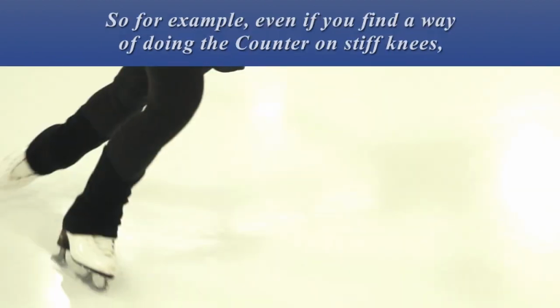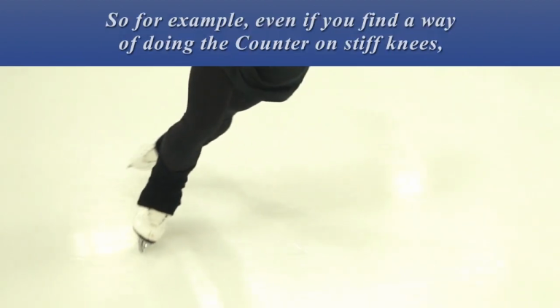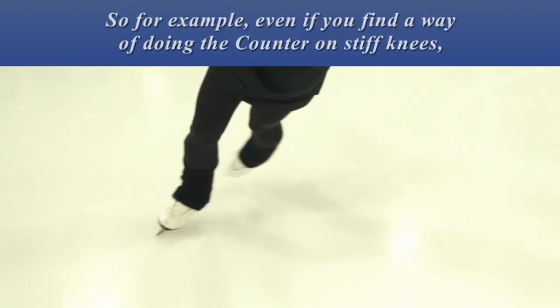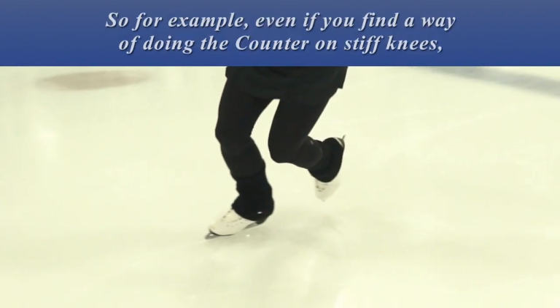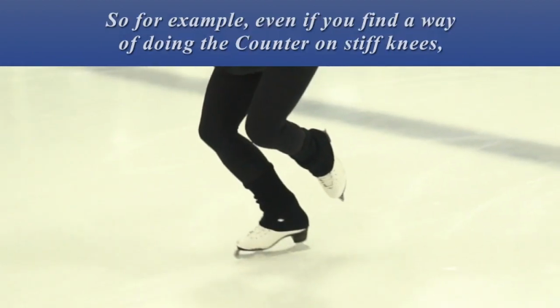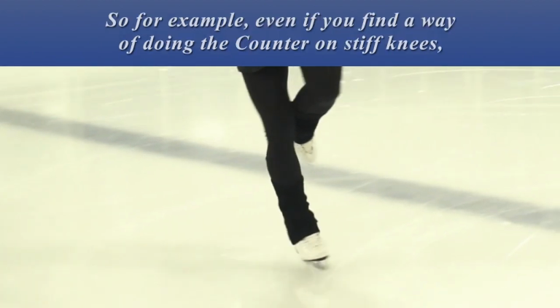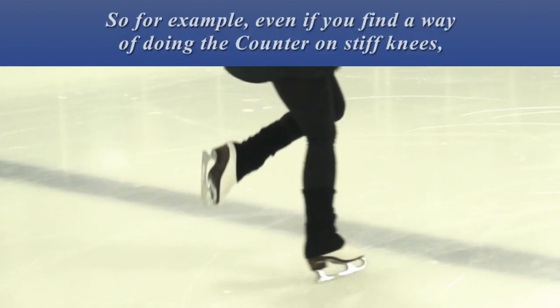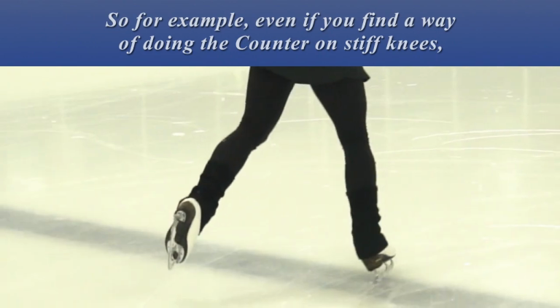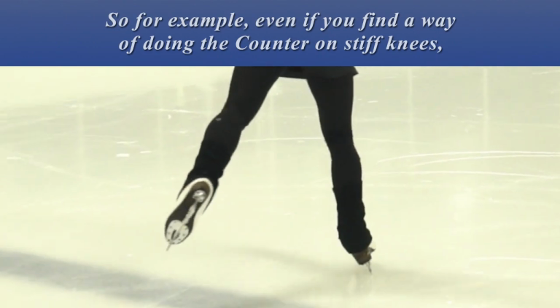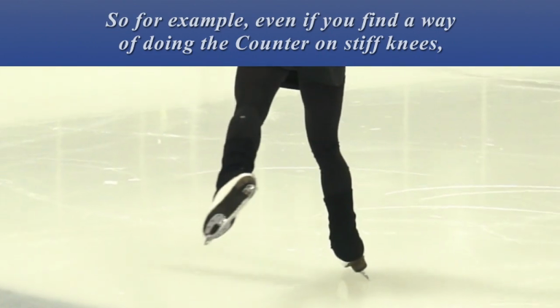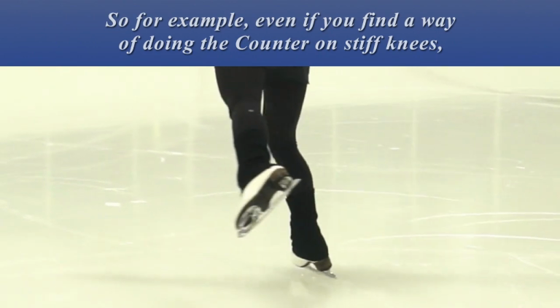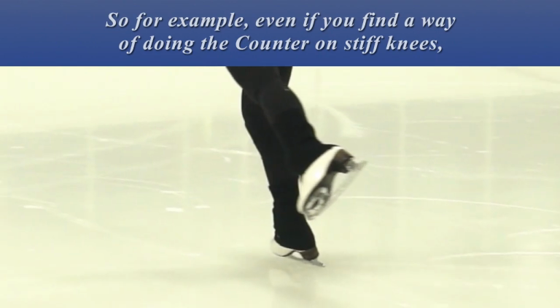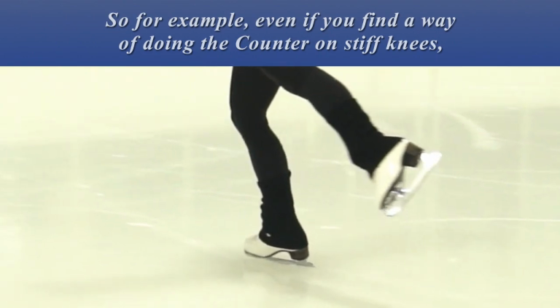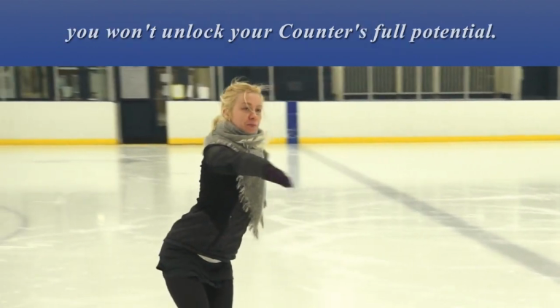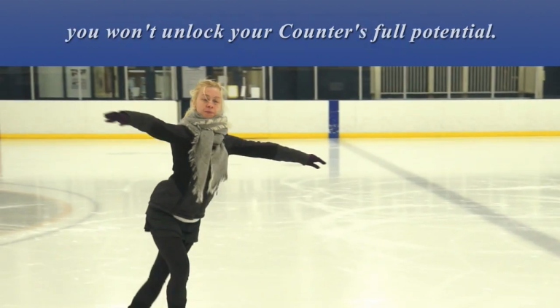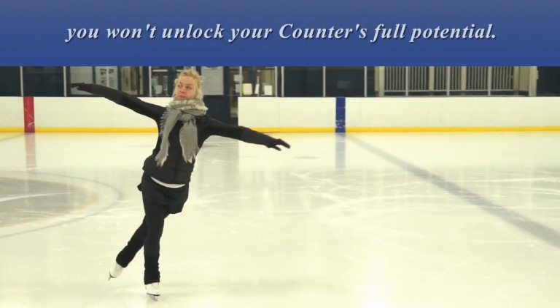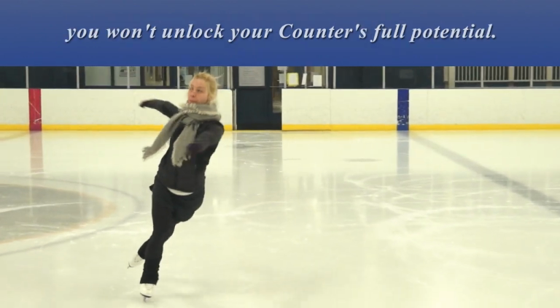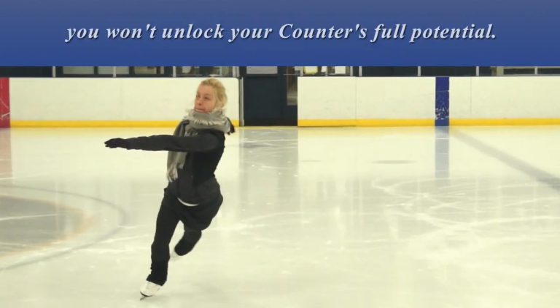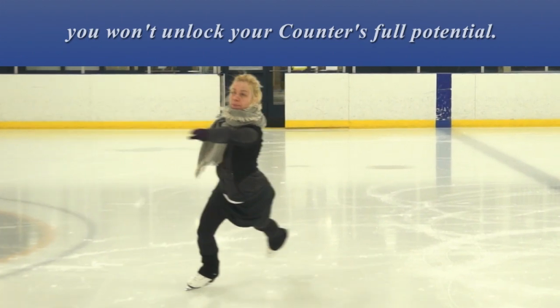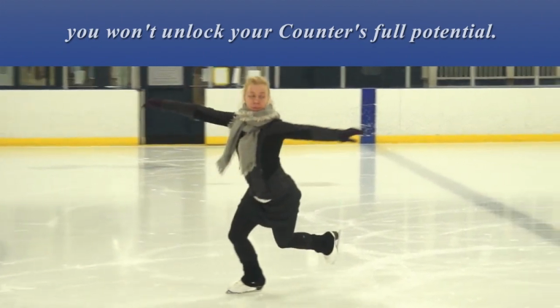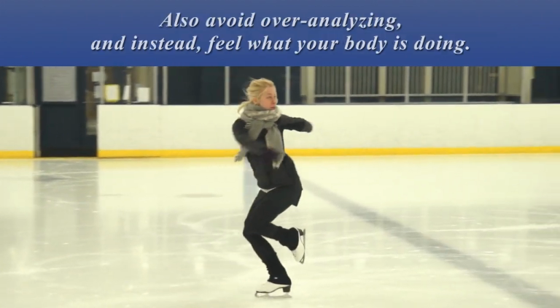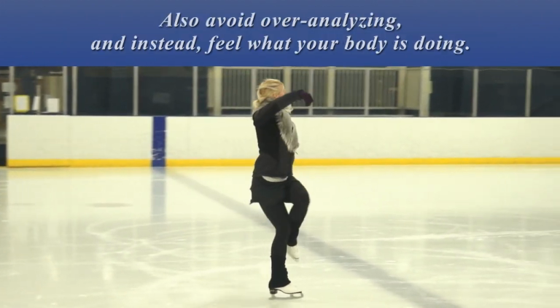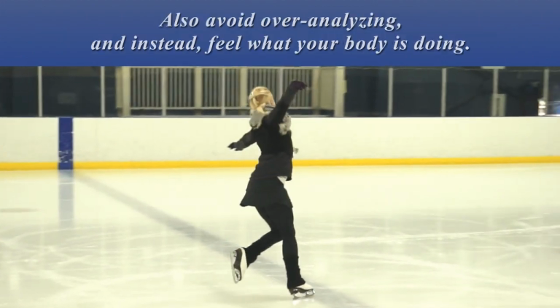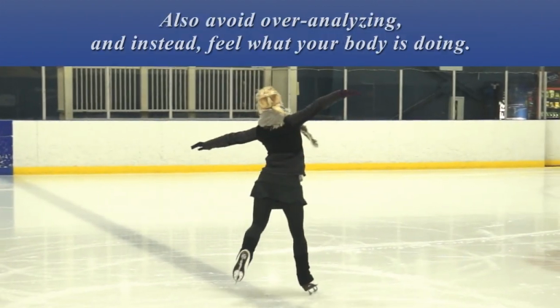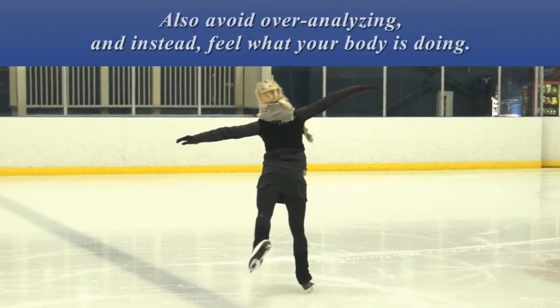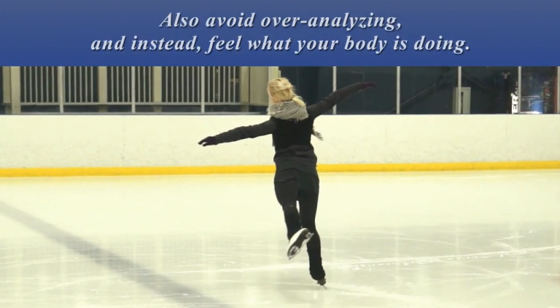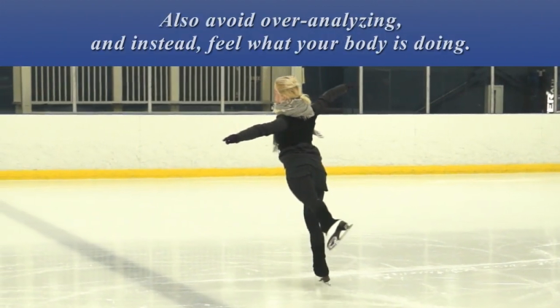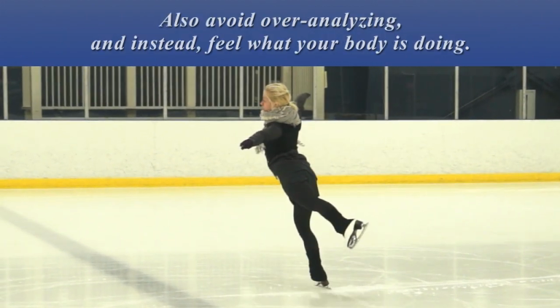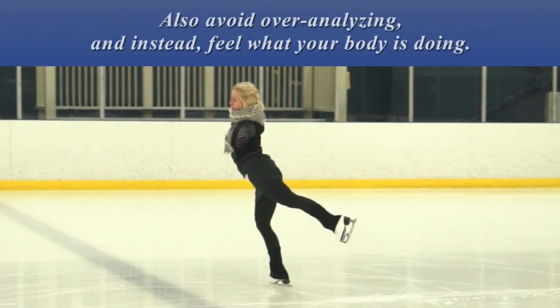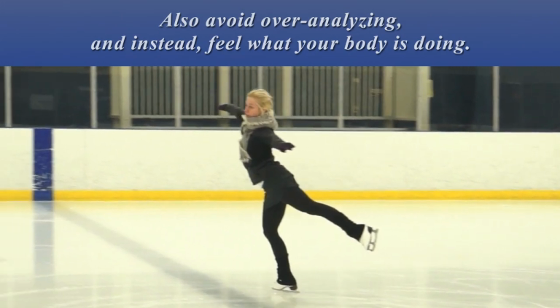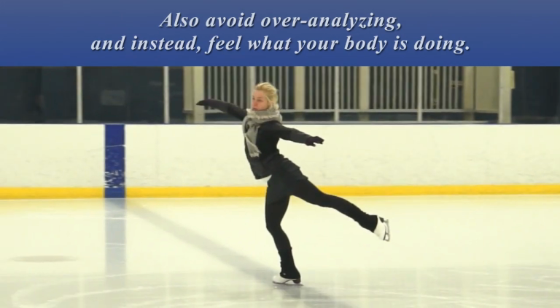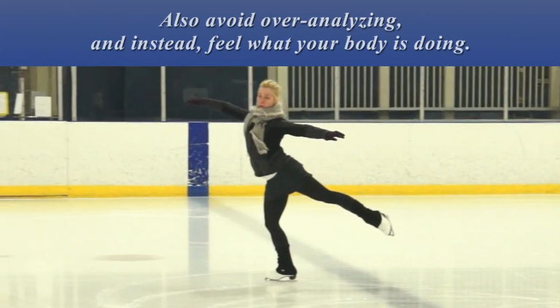So for example, even if you find a way of doing a counter on stiff knees, you won't unlock your counter's full potential. Also, avoid over-analyzing and instead feel what your body is doing.